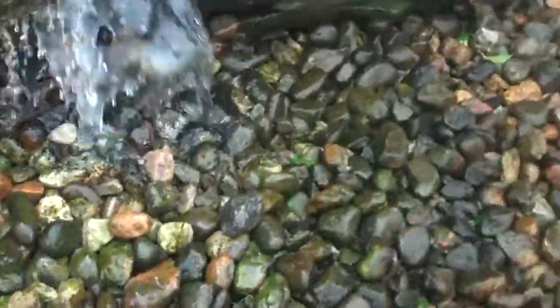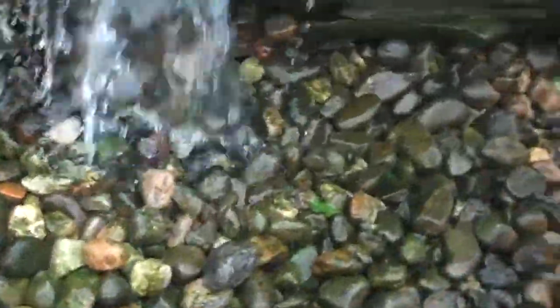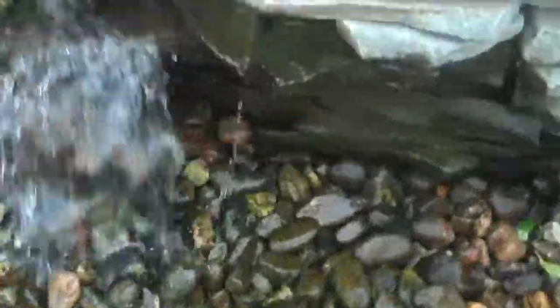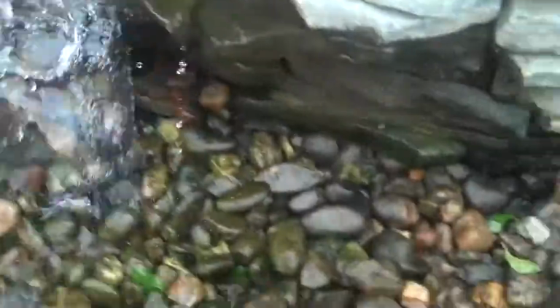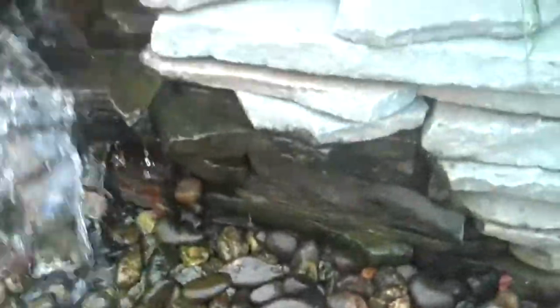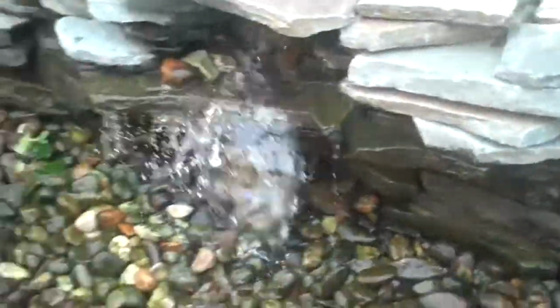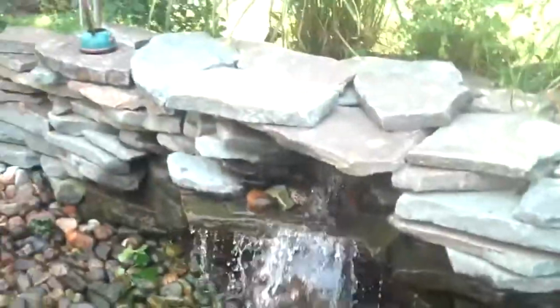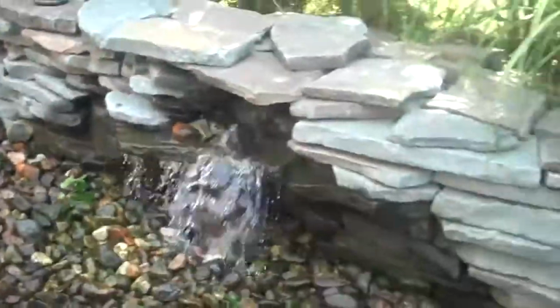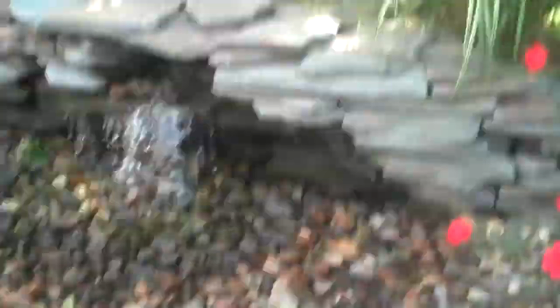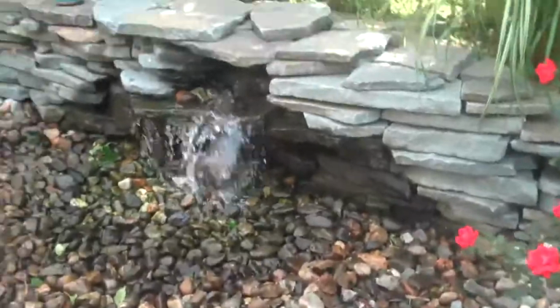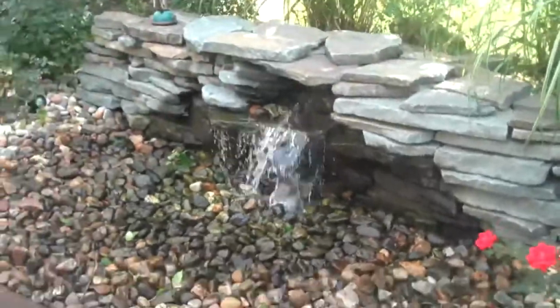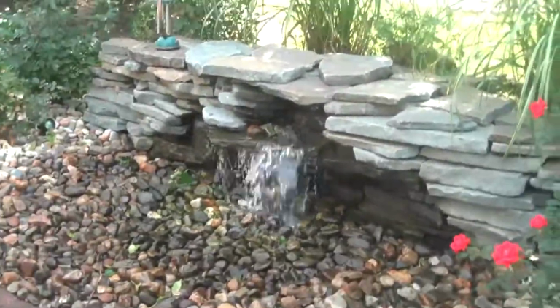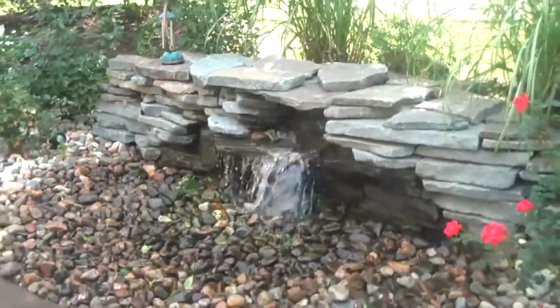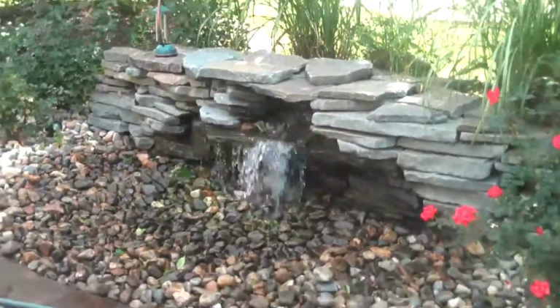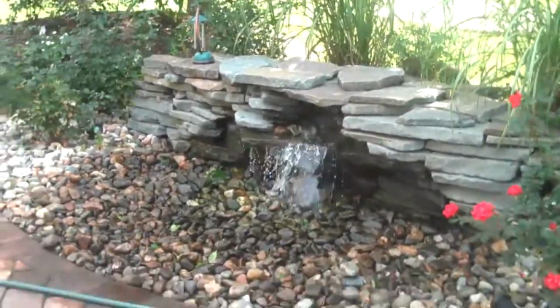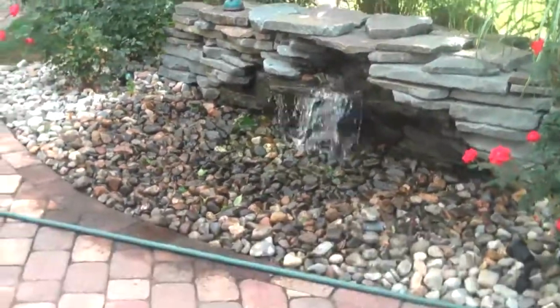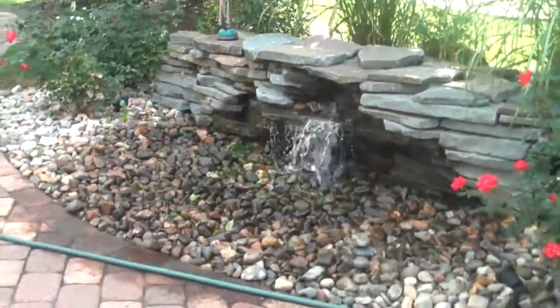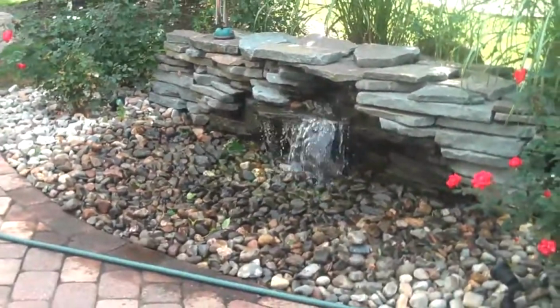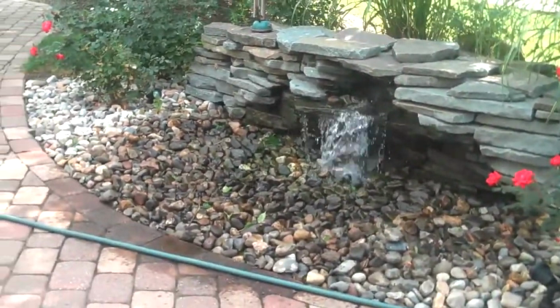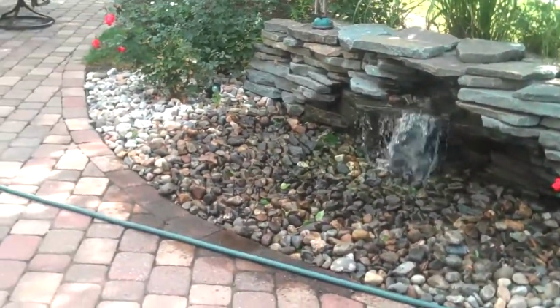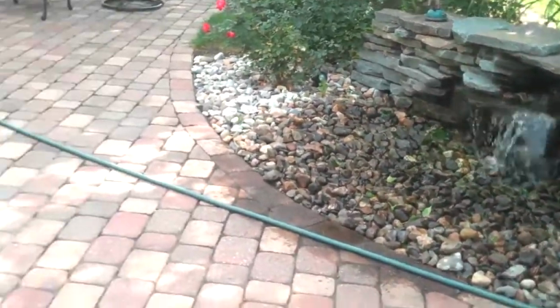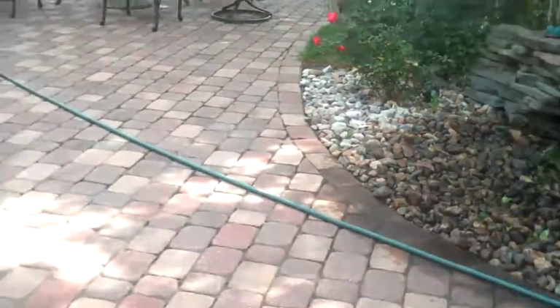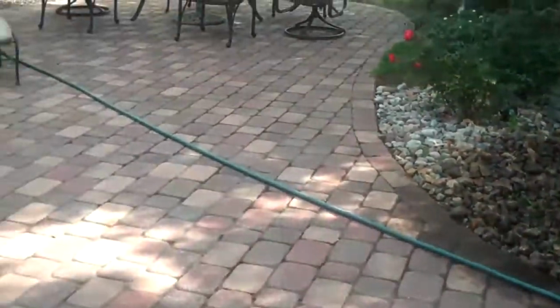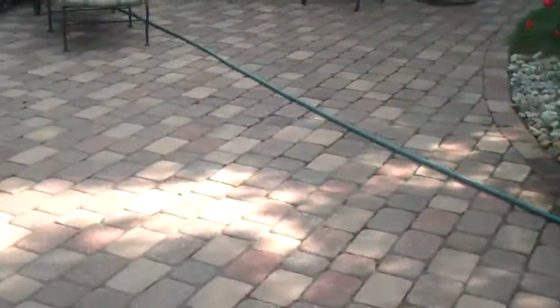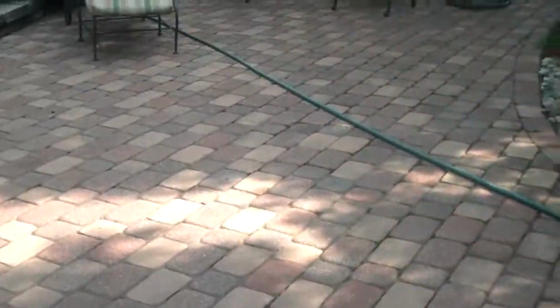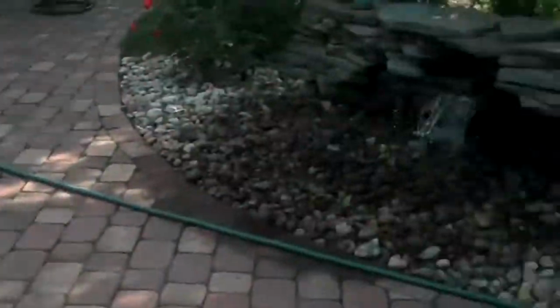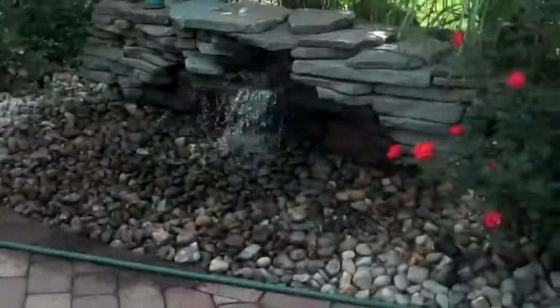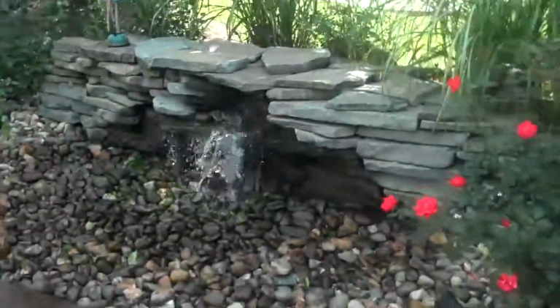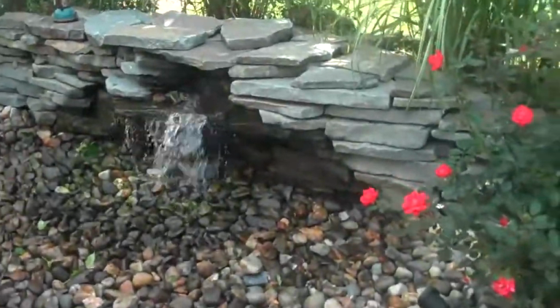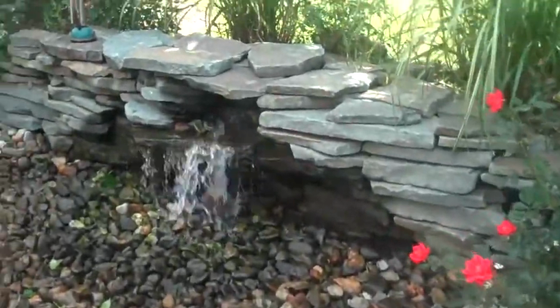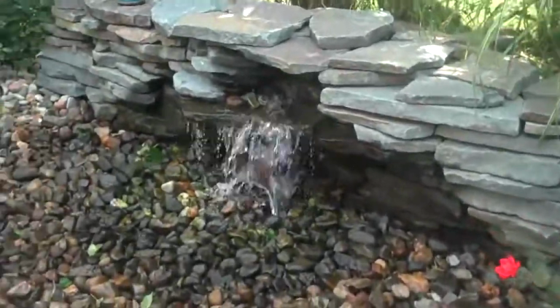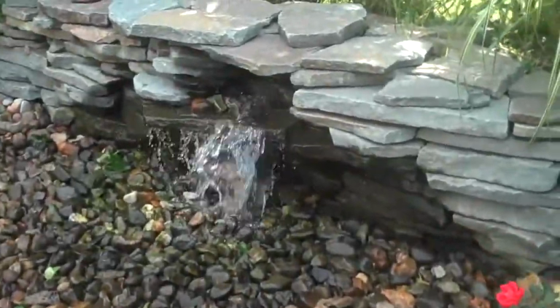And like I said, it's pretty cost effective to put in. It's just a really nice look and it kind of accents a lot of the hardscaping features that Chris Orser Landscaping puts in.